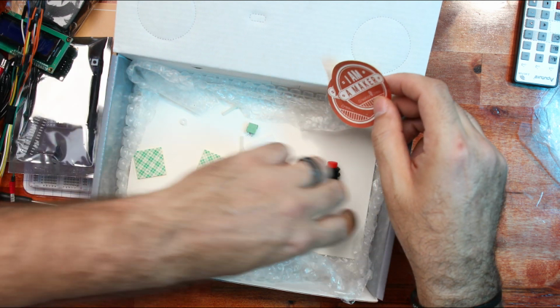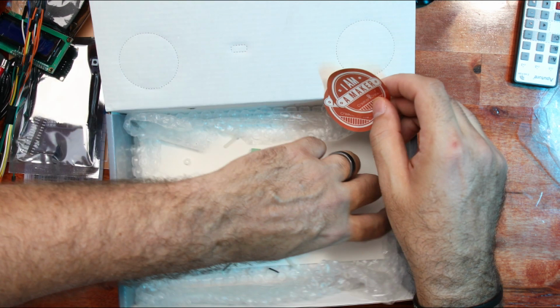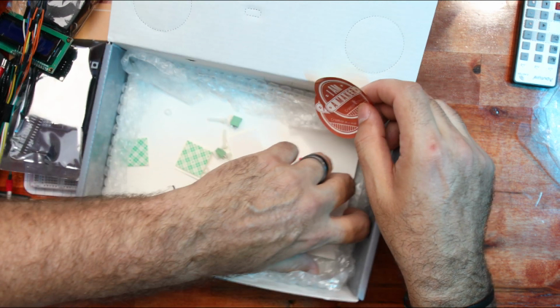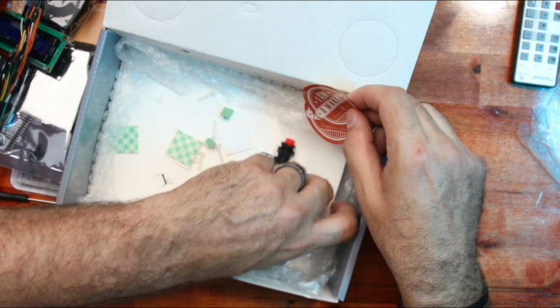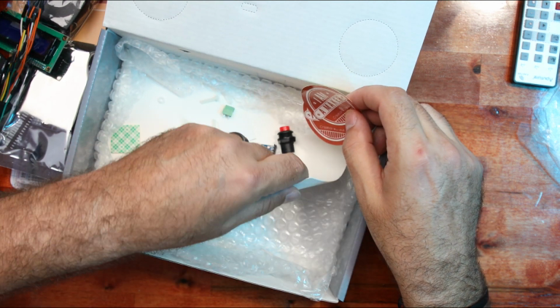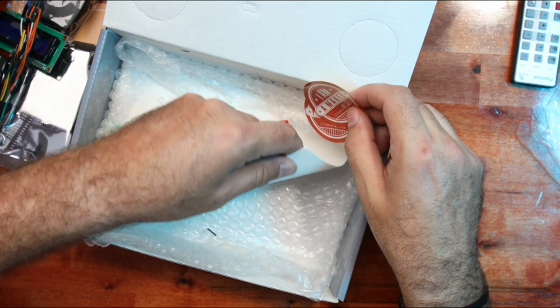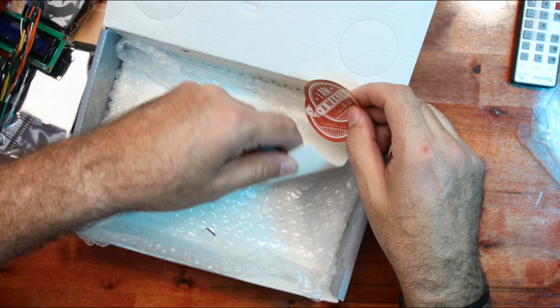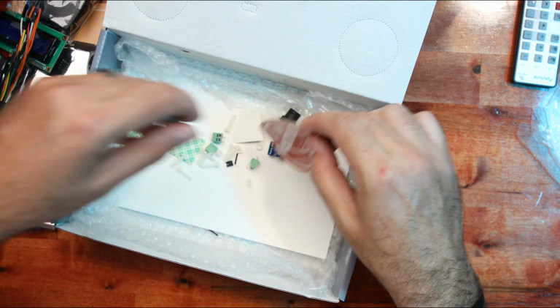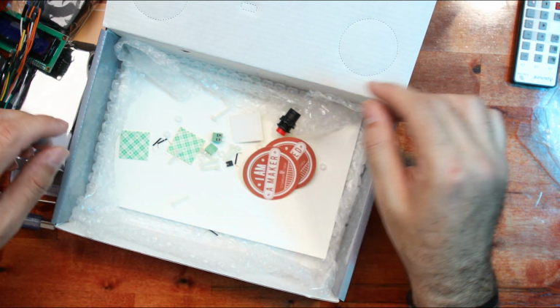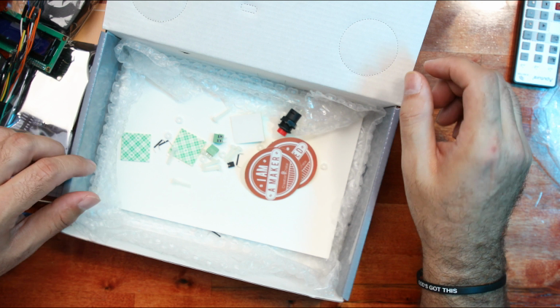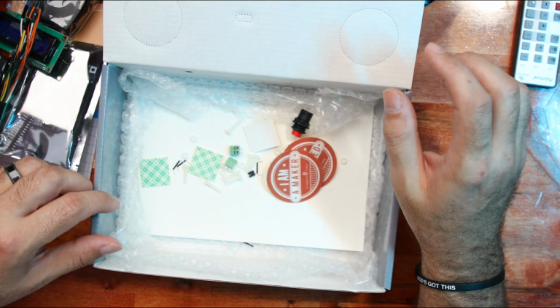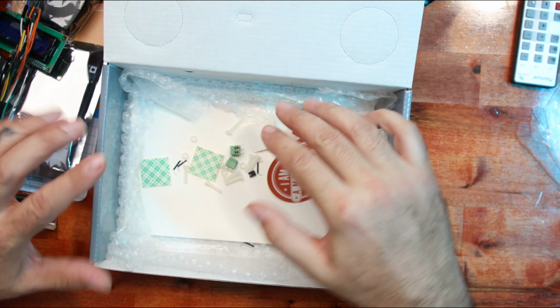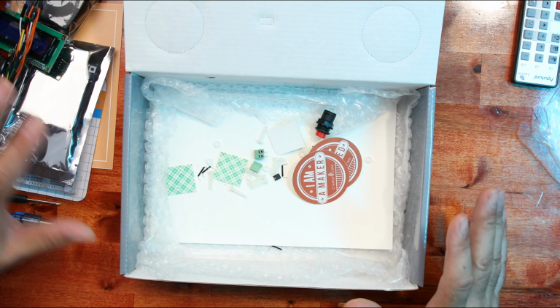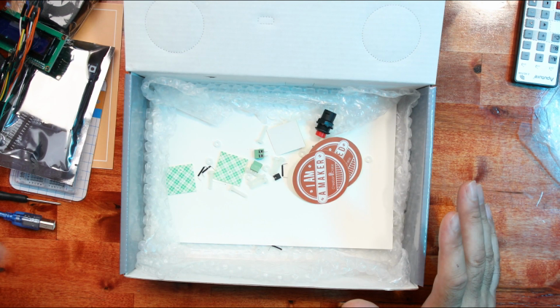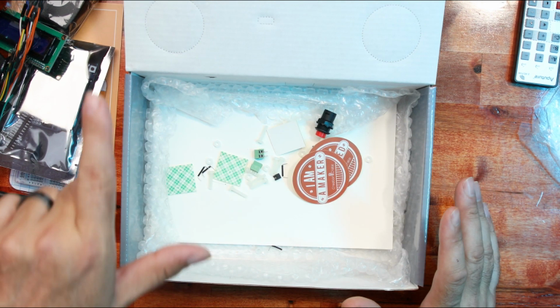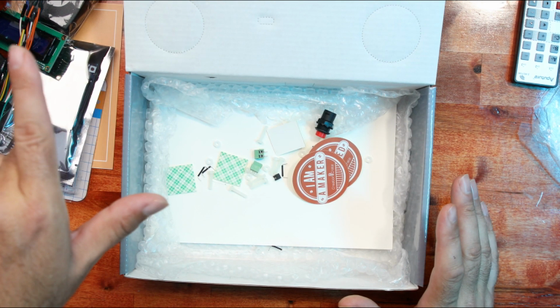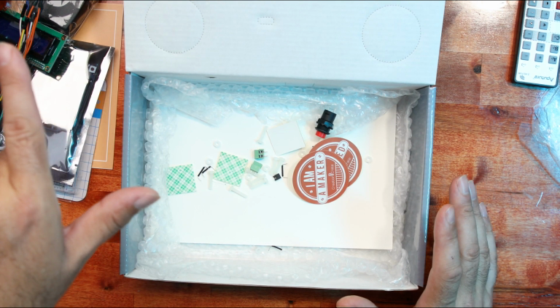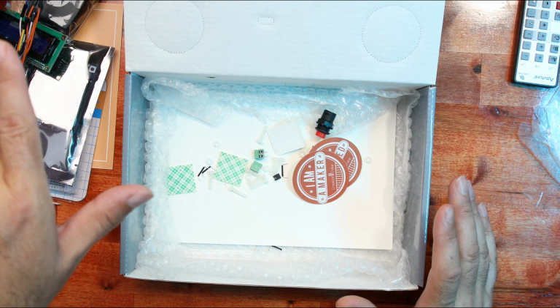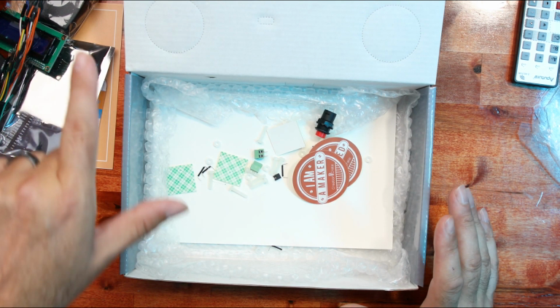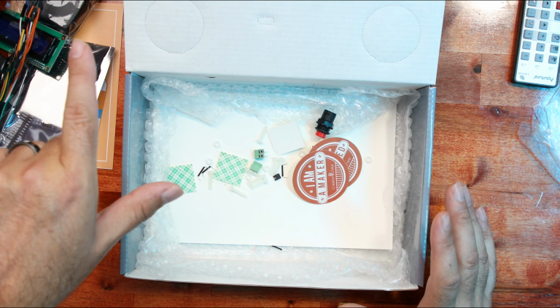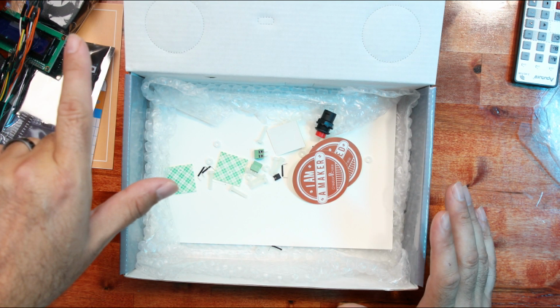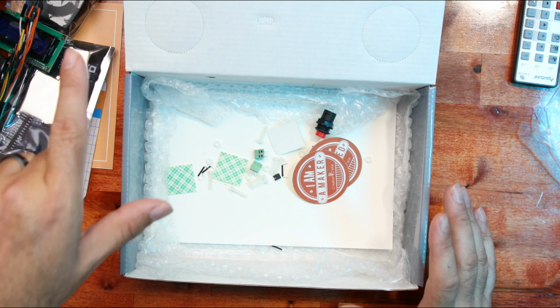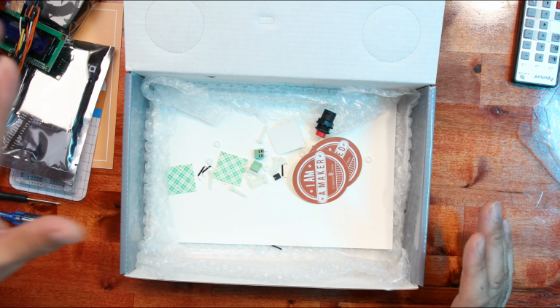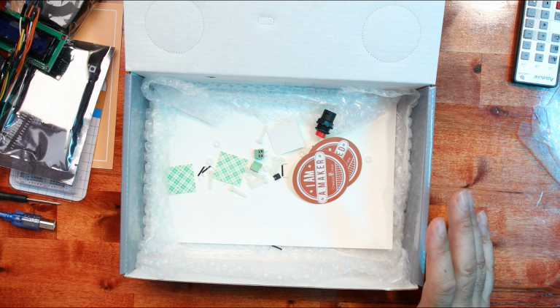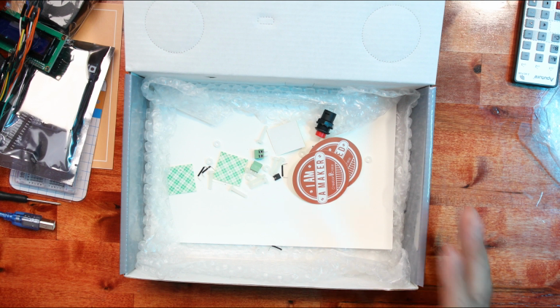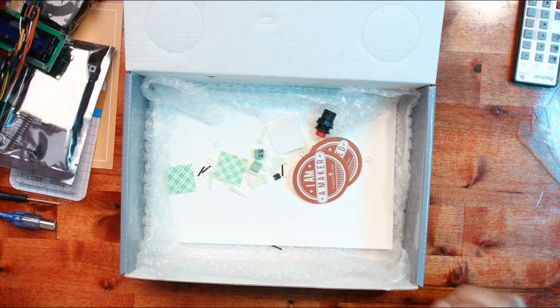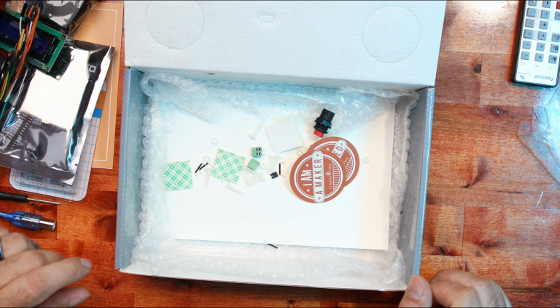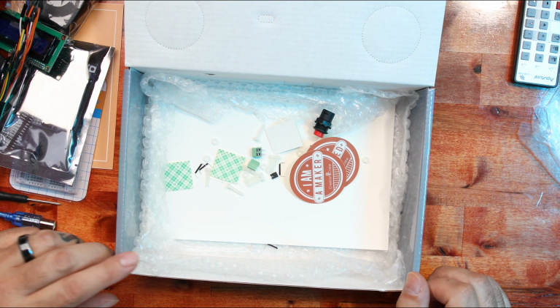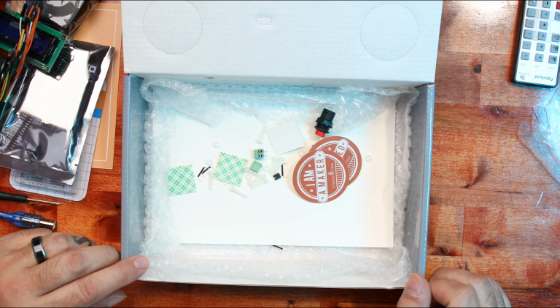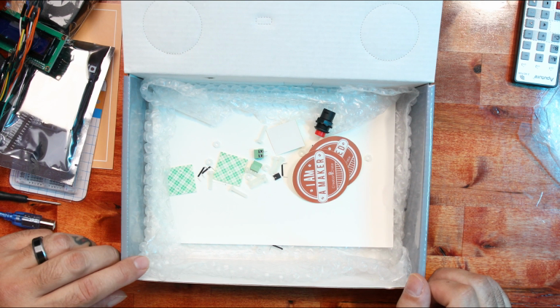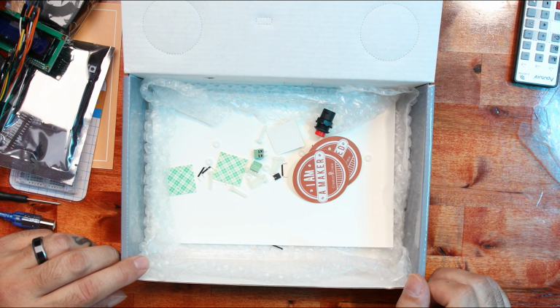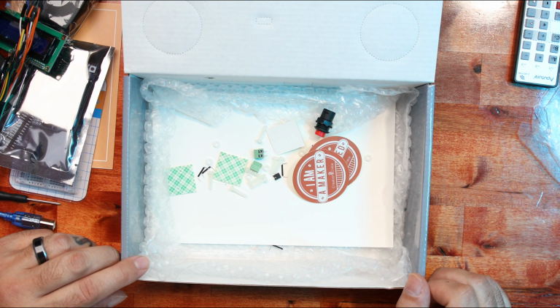You also have 'Tech Inspired' and 'I Am a Maker' stickers, and that's about it. The enclosure is just cardboard. I'm going to use my iPad over there to log on to the class, put you guys in fast forward, and then we'll see what this sounds like when we're done.